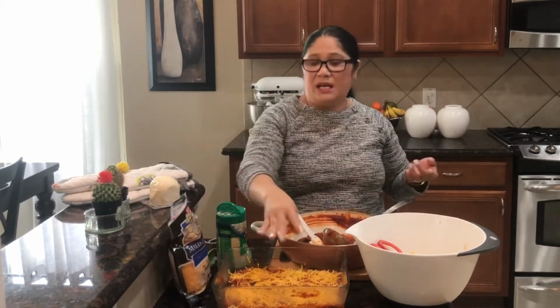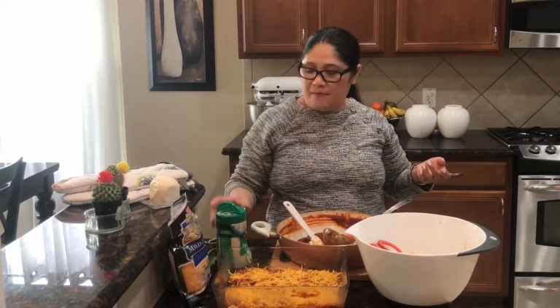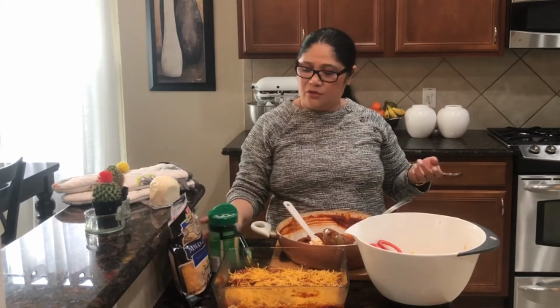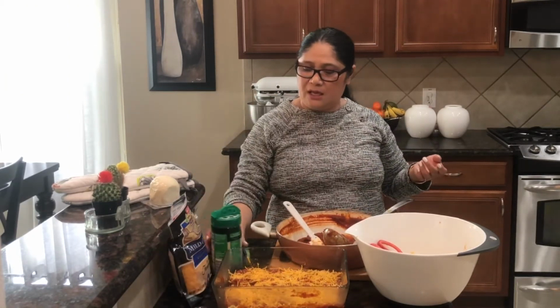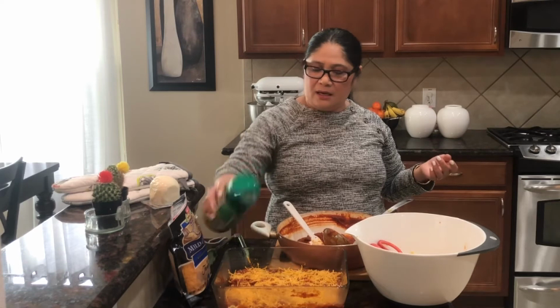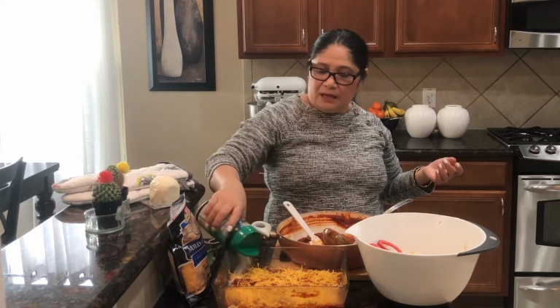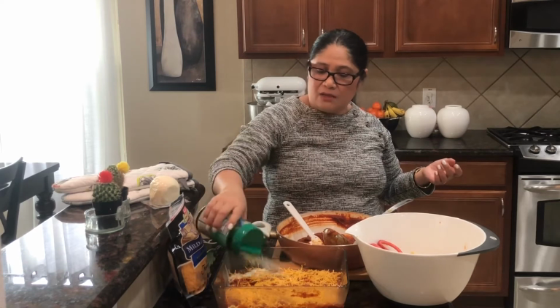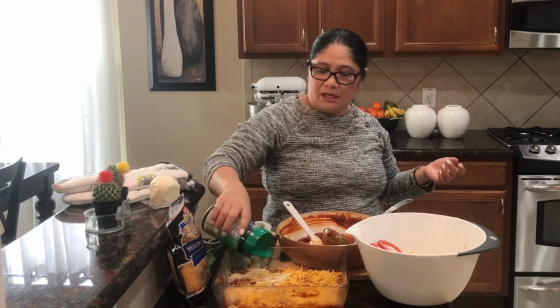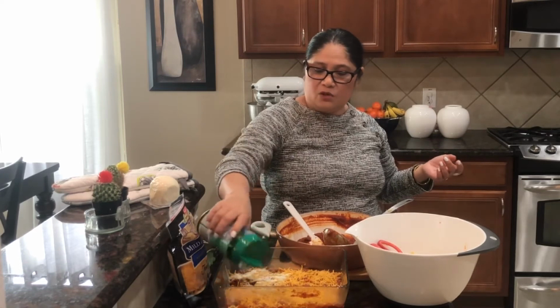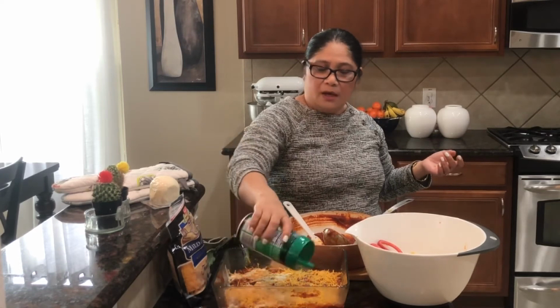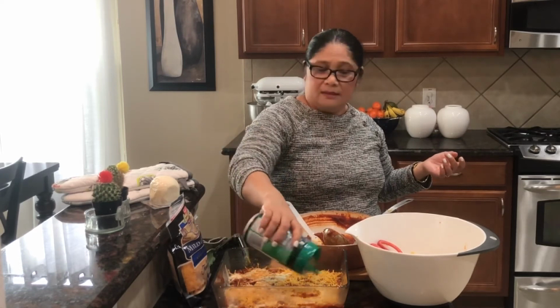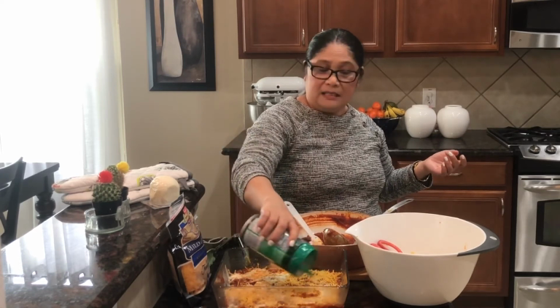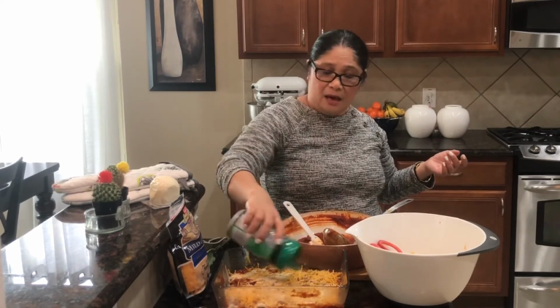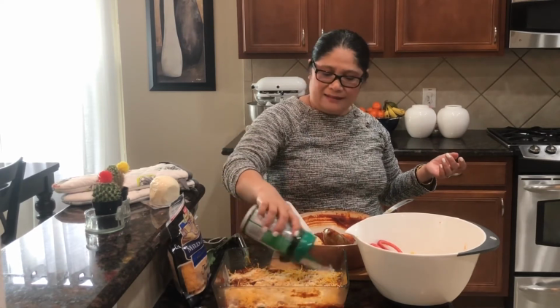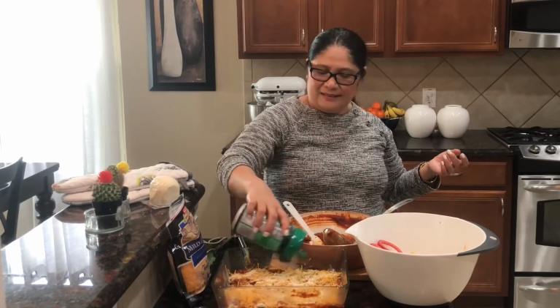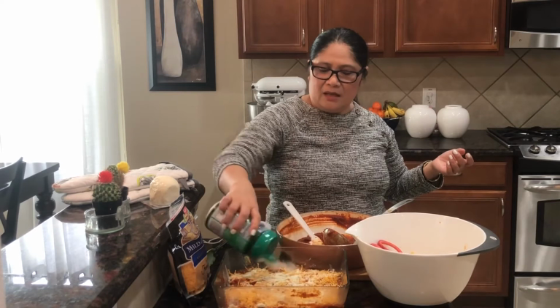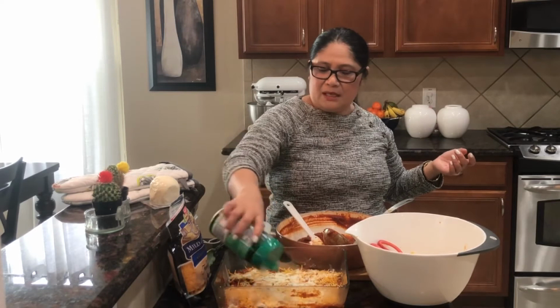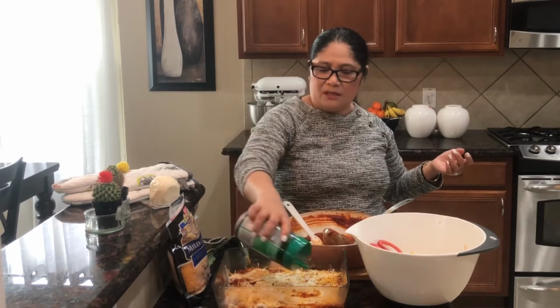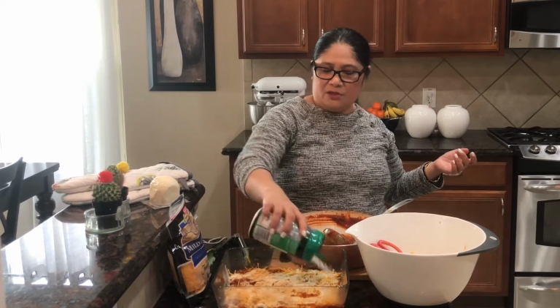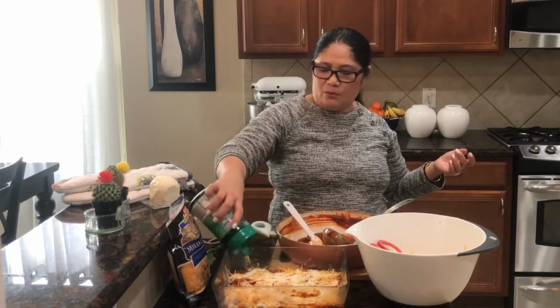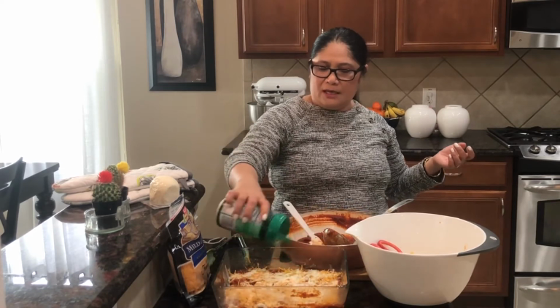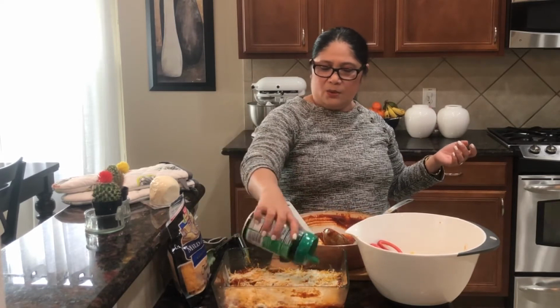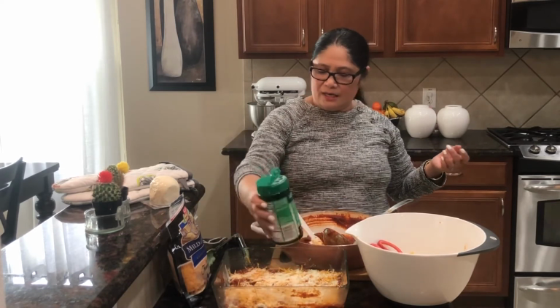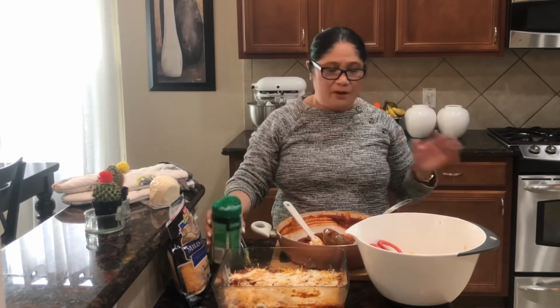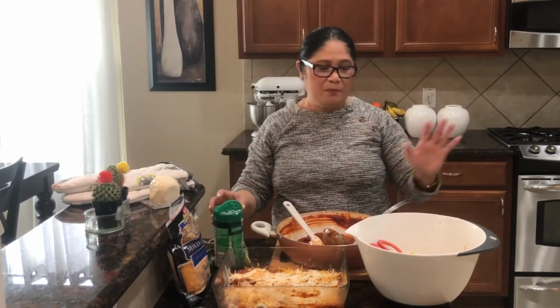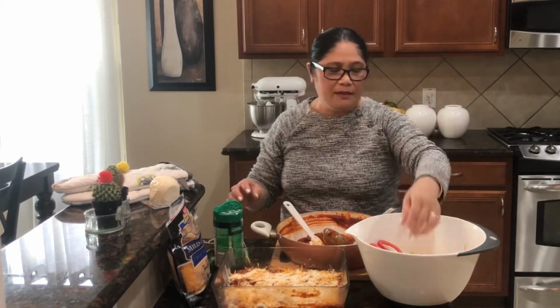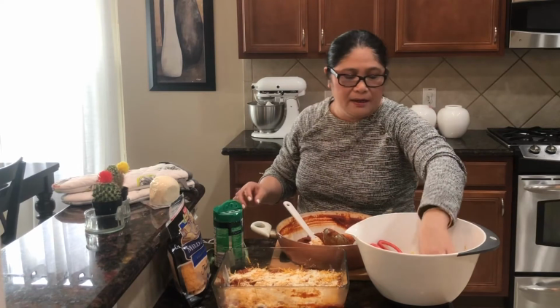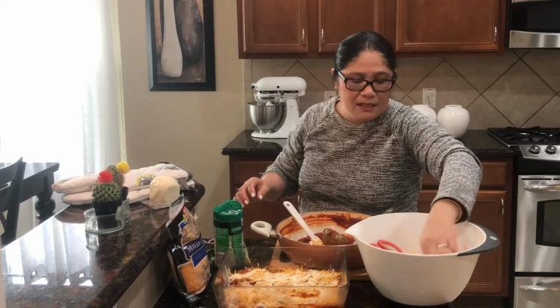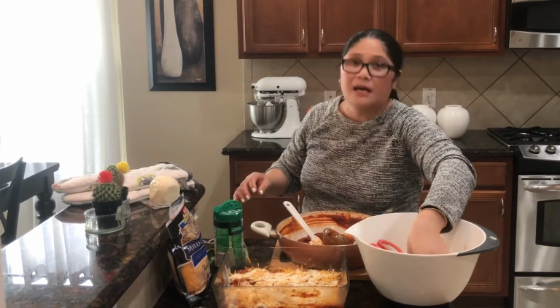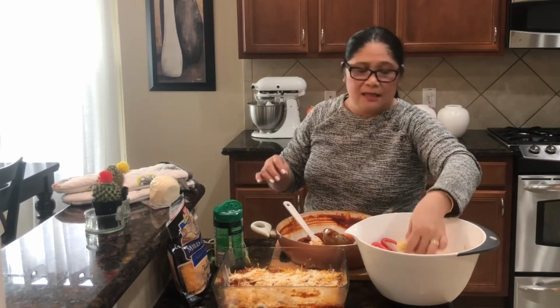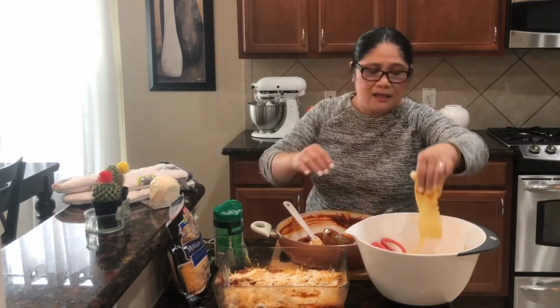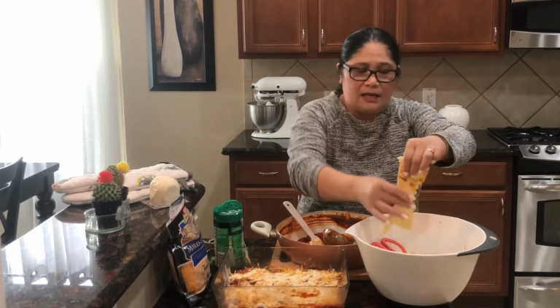Hindi natin damihan ng cheese dahil magalit yun si eldest ko dahil sa tagyawat - daming tagyawat ang 17 years old ko guys. Very simple. And then another lasagna sa last layer natin.